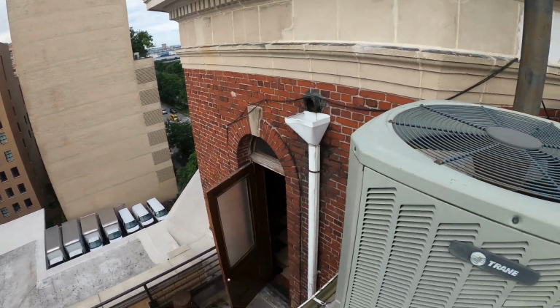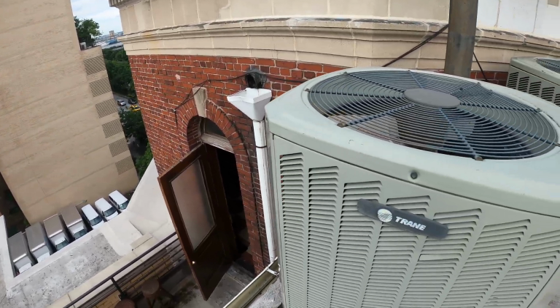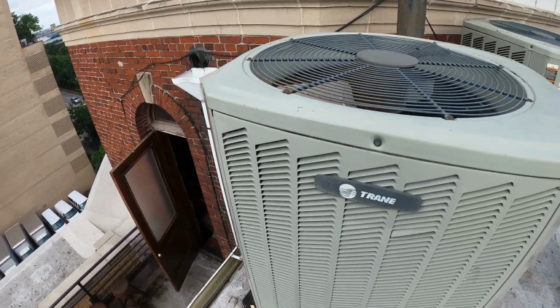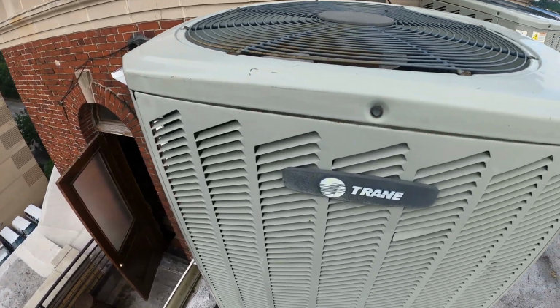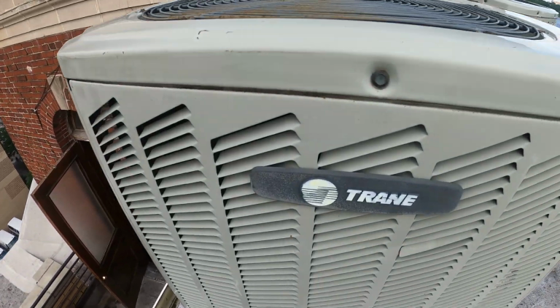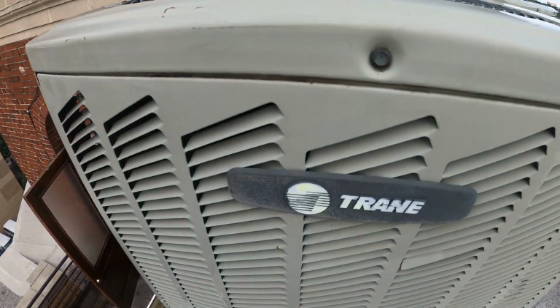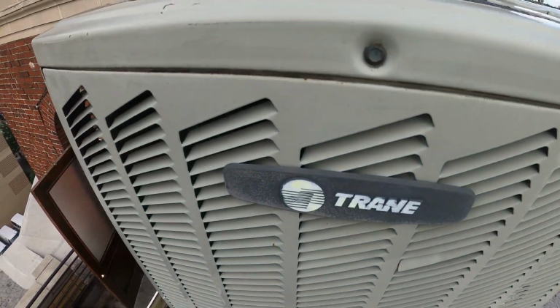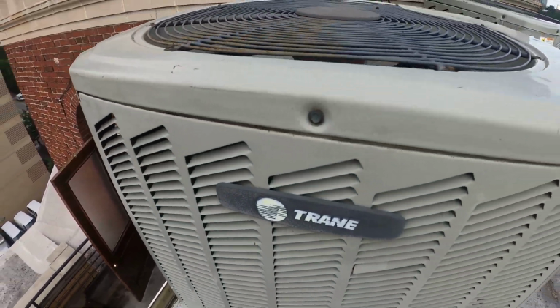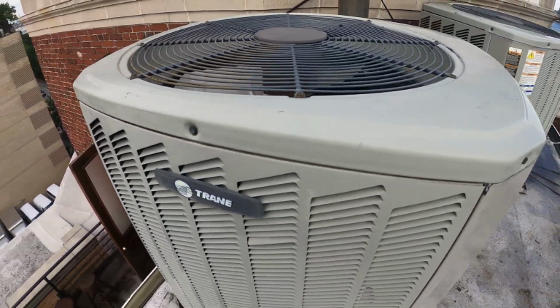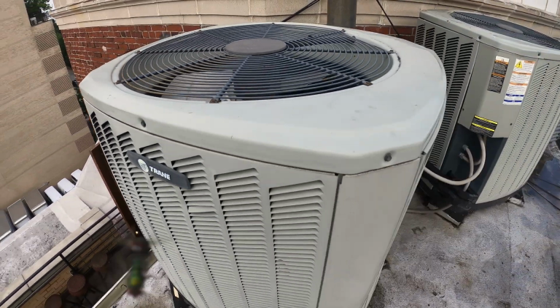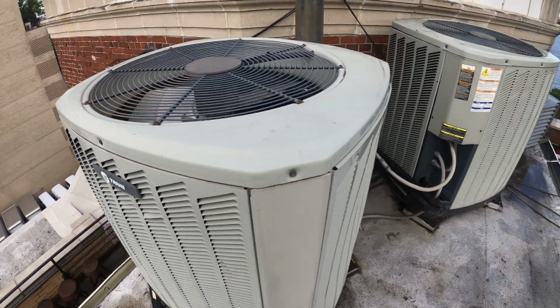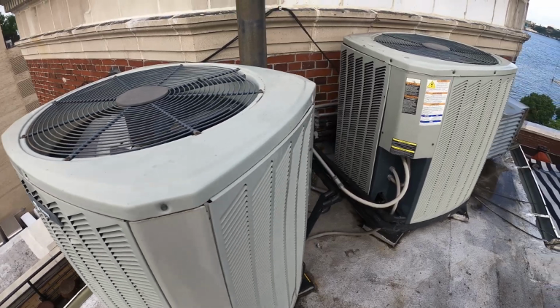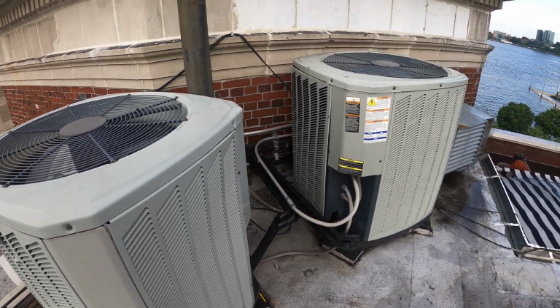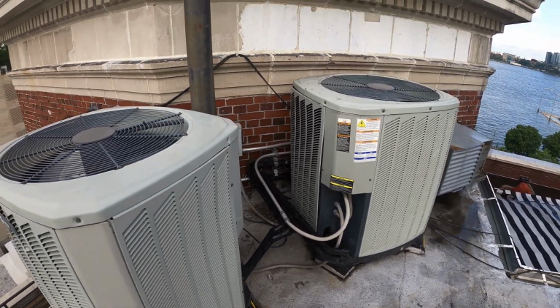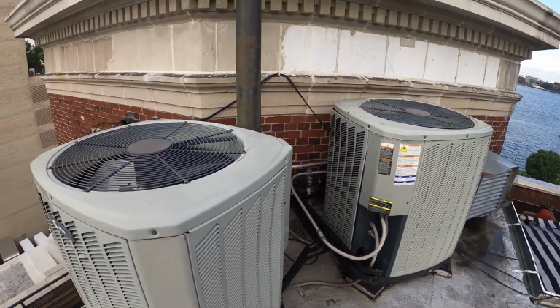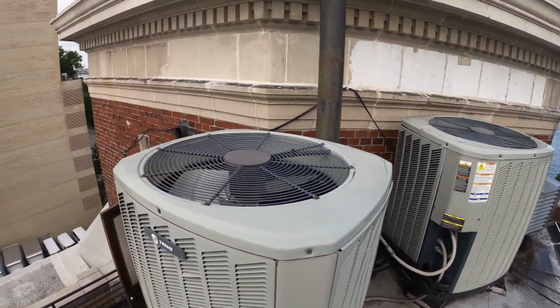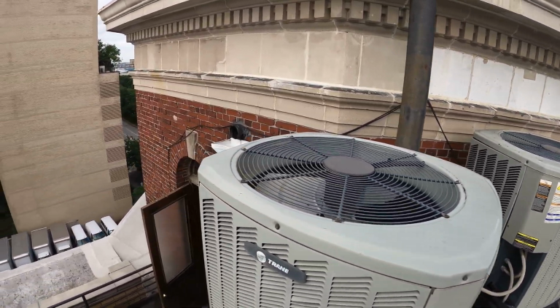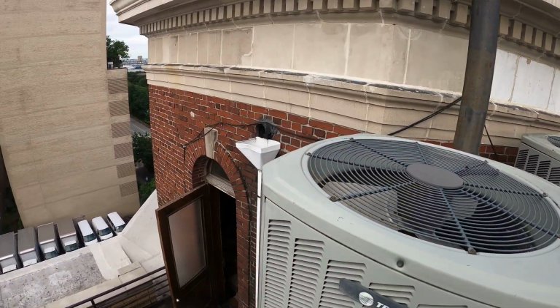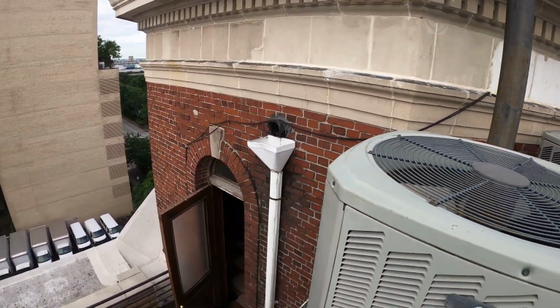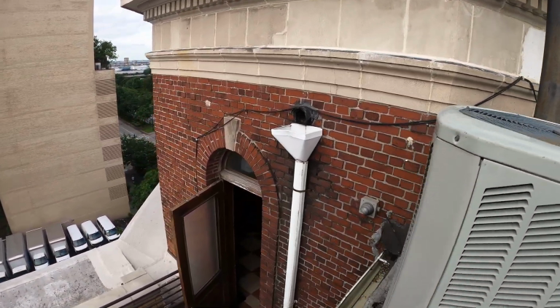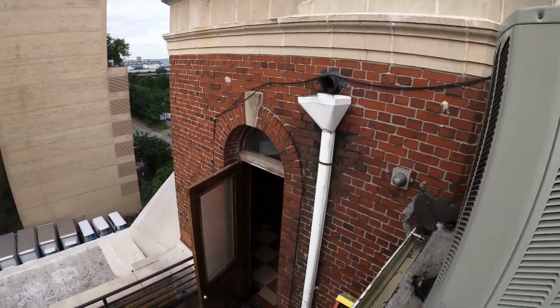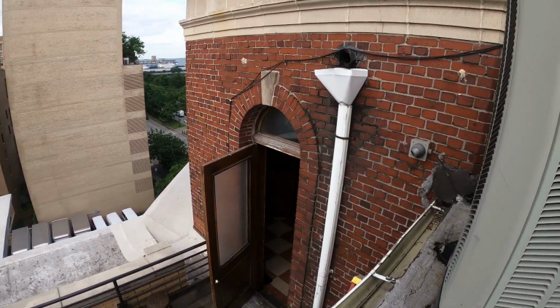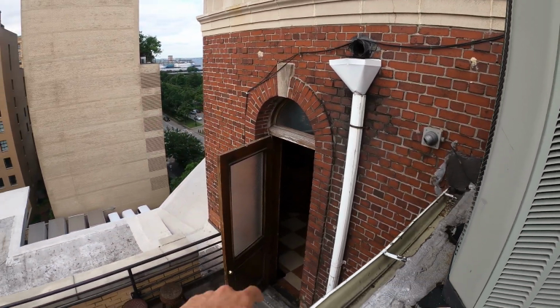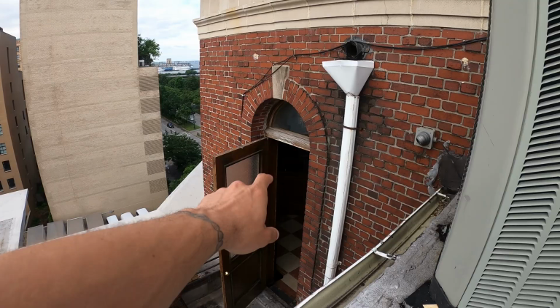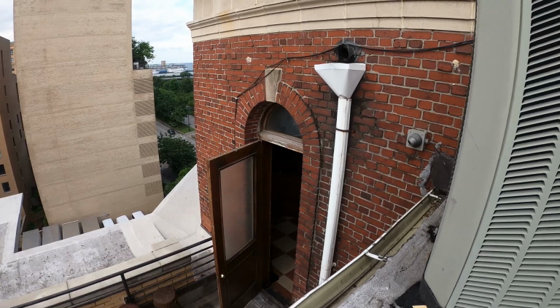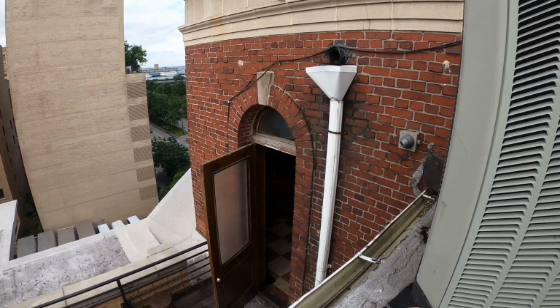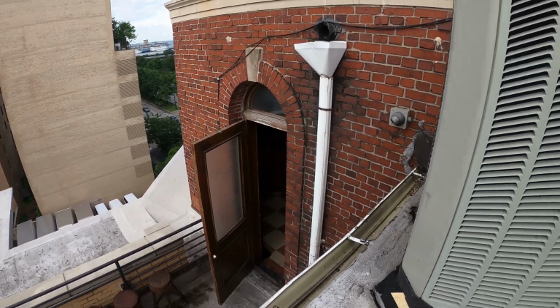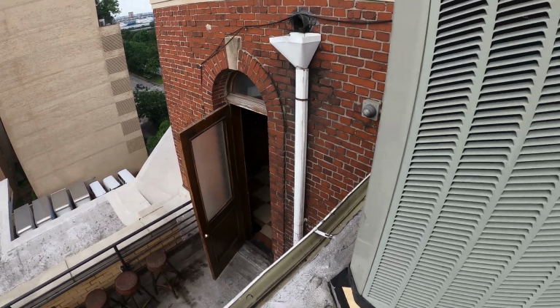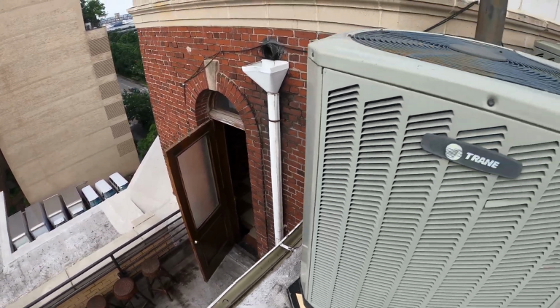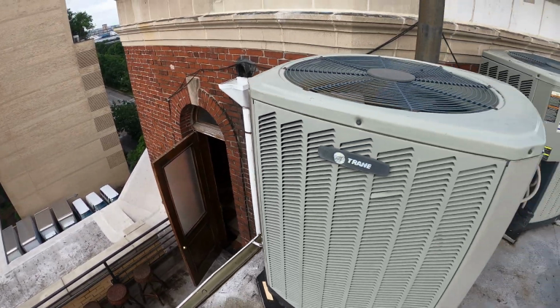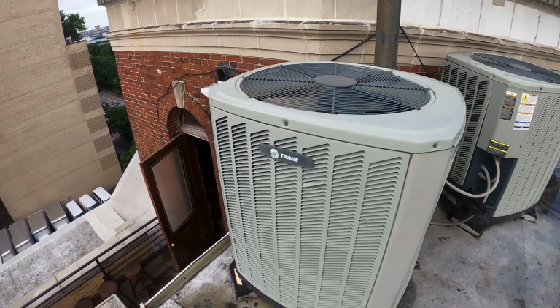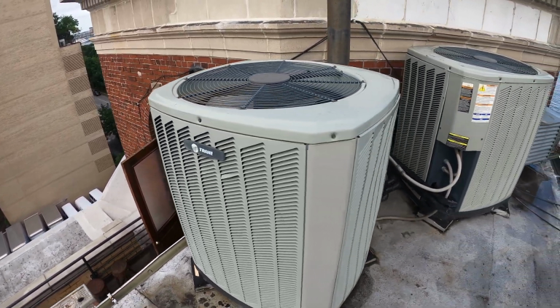Today we have a service call for two Trane split system air-cooled heat pumps. We have a complaint that there is water coming from the ceiling on the indoor blowers. Let's go ahead and see what's going on.